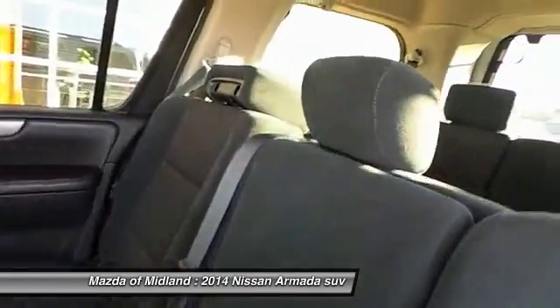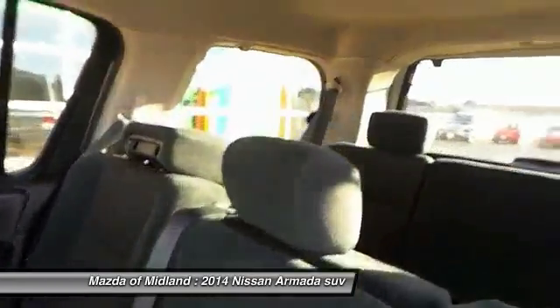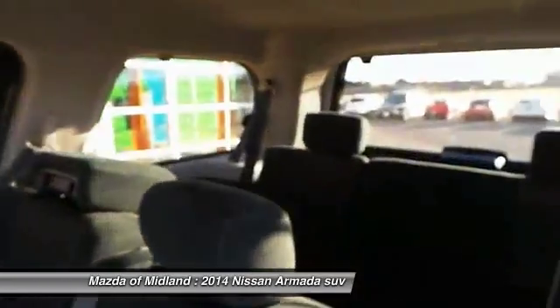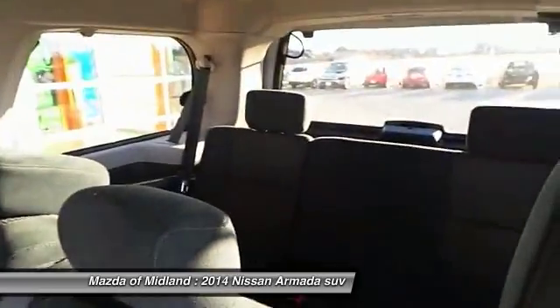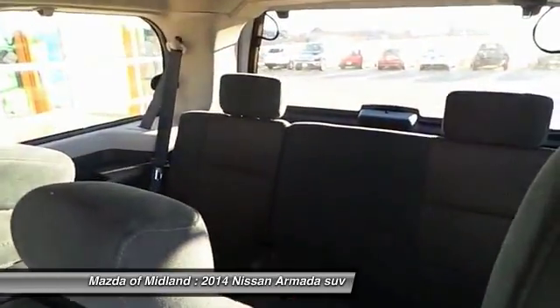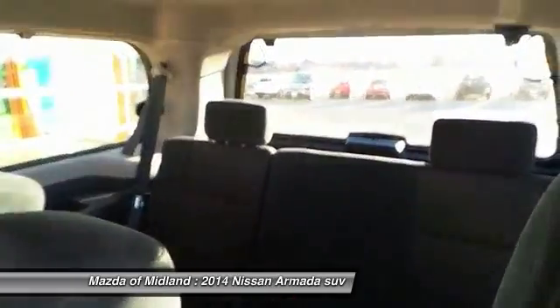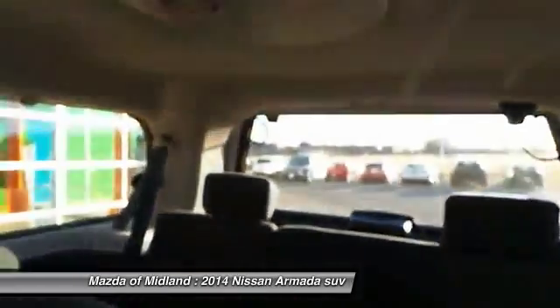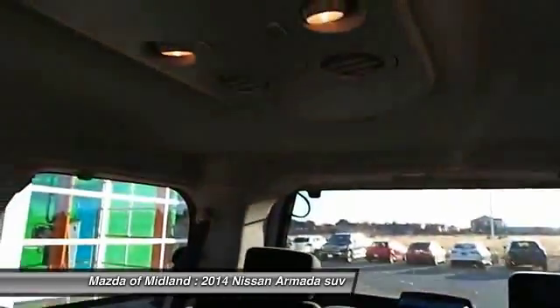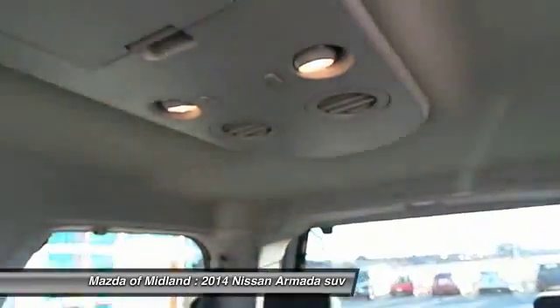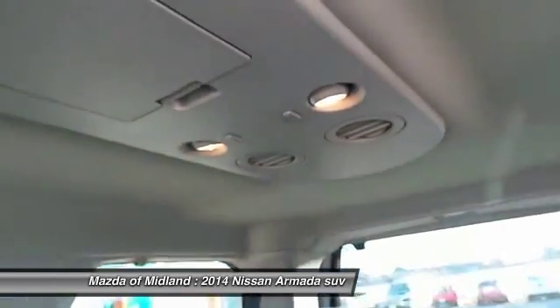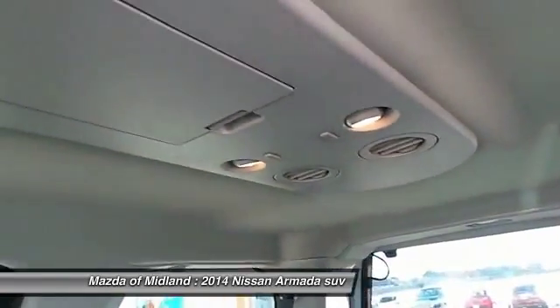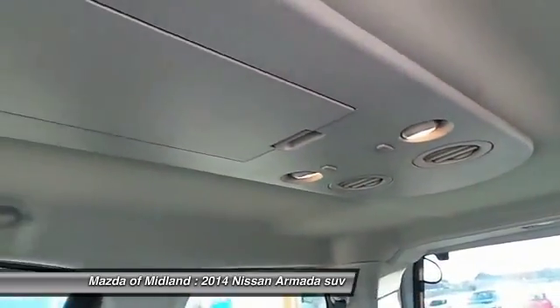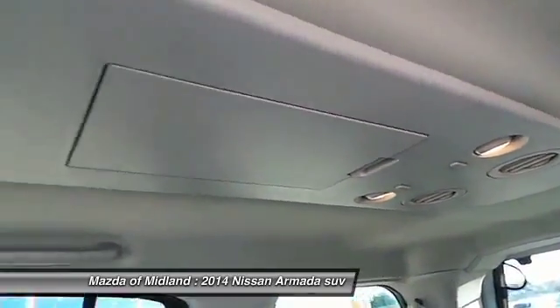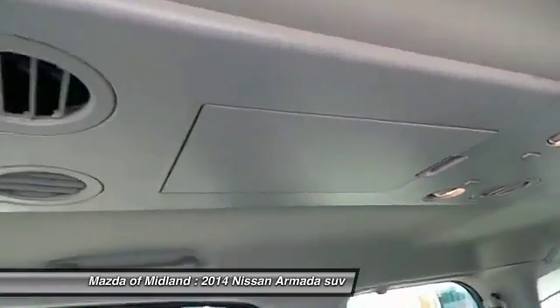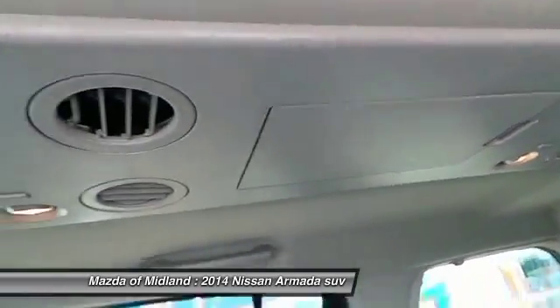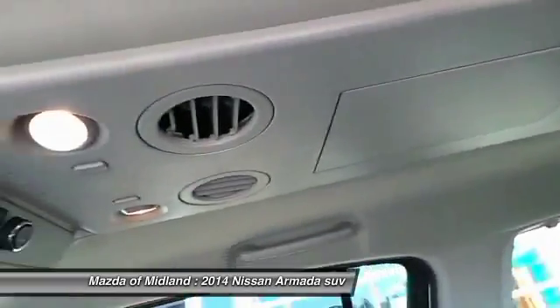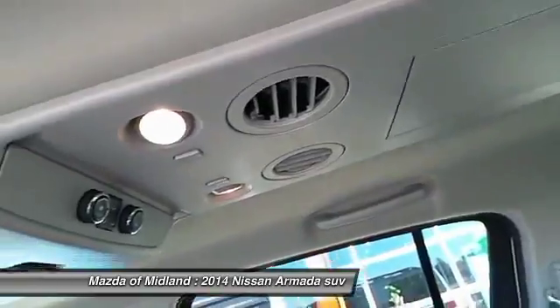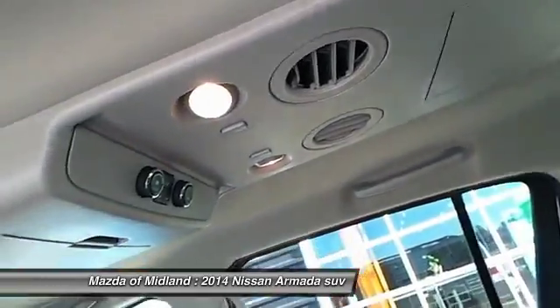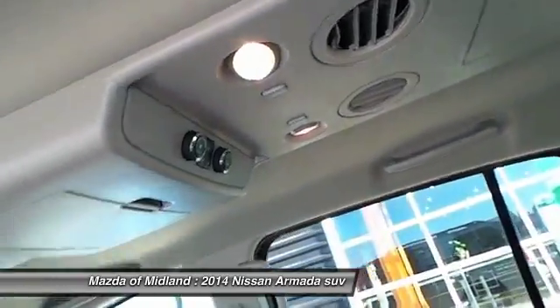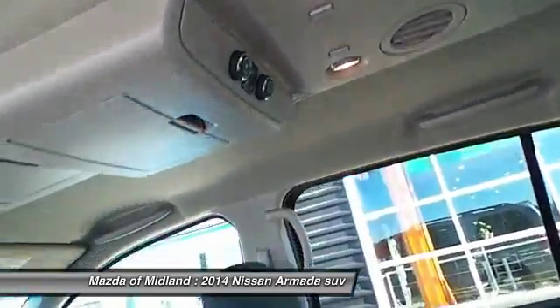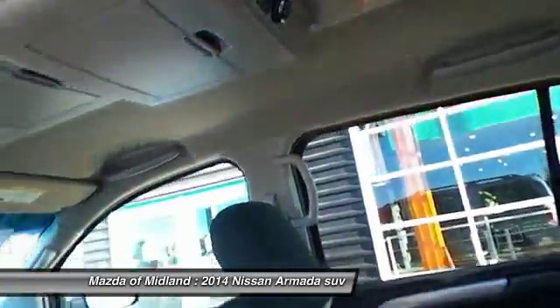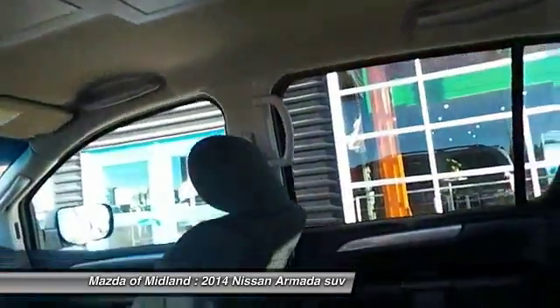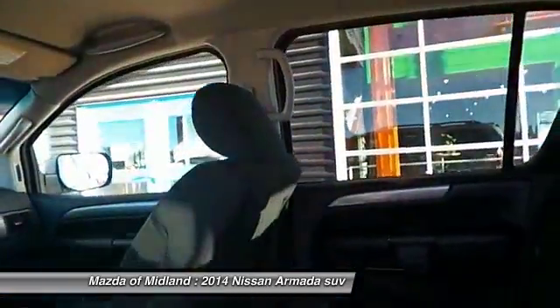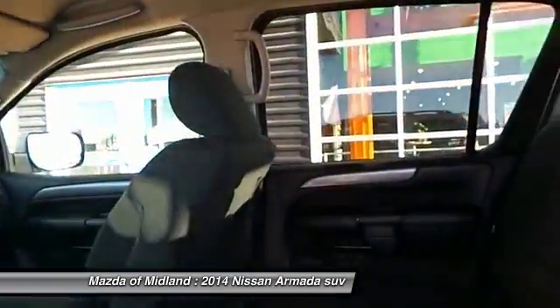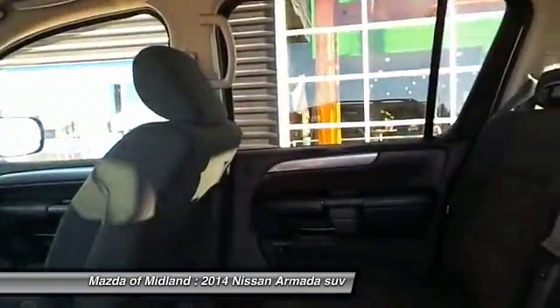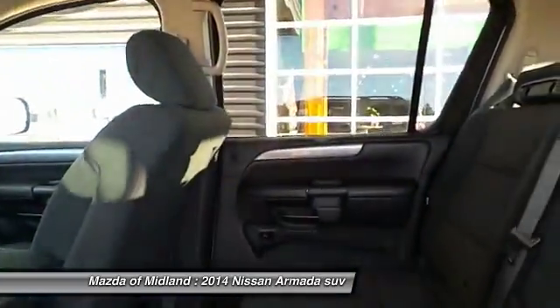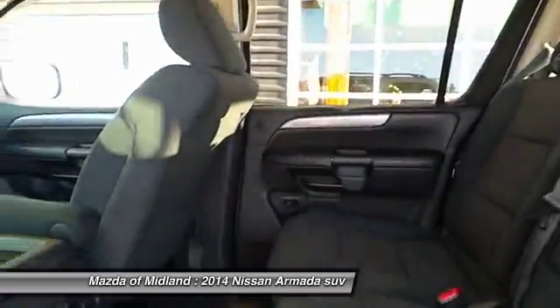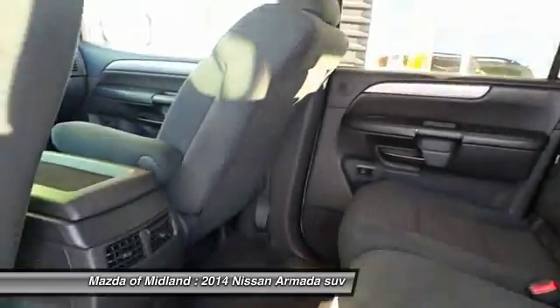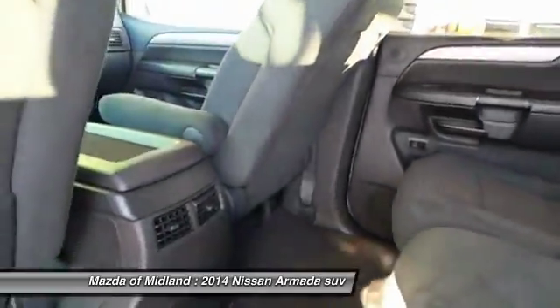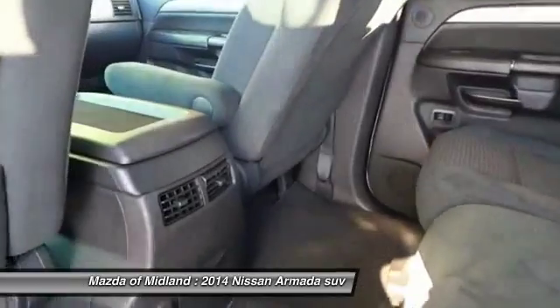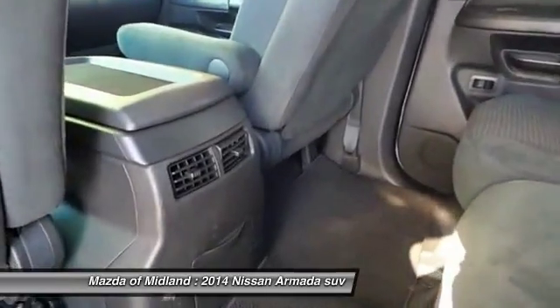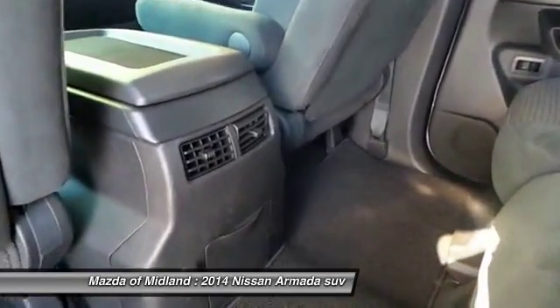This one-owner vehicle is Carfax certified and qualifies for a Carfax buyback guarantee. Get a free copy of this report online or from the dealership. Just say, show me the Carfax.